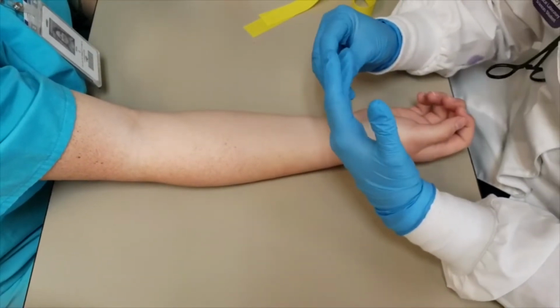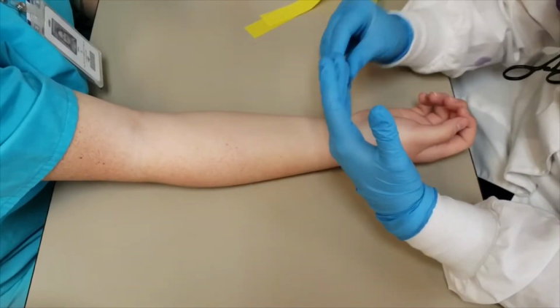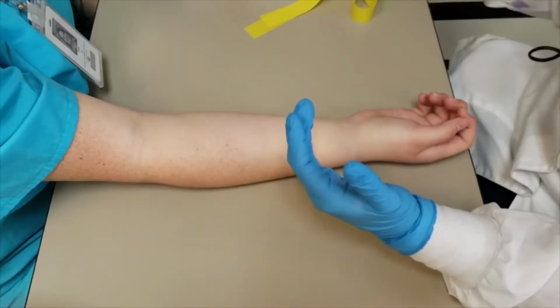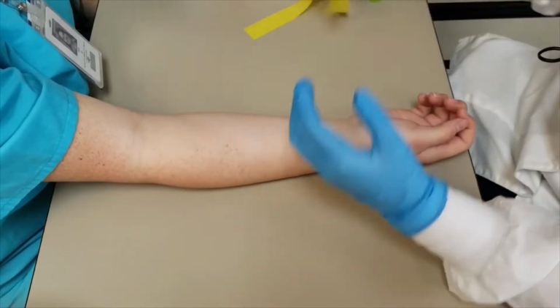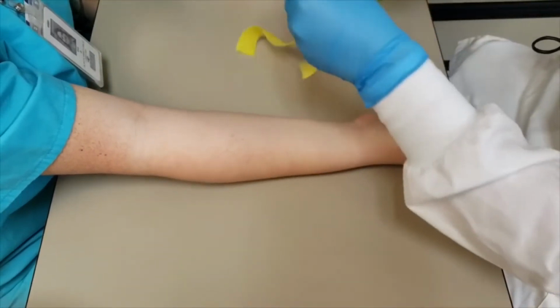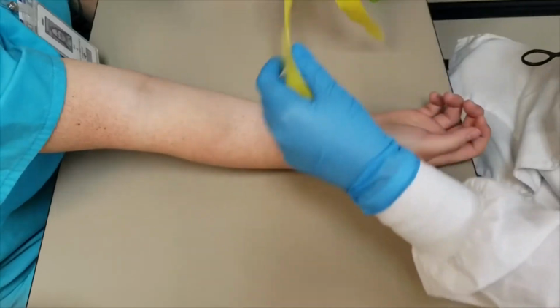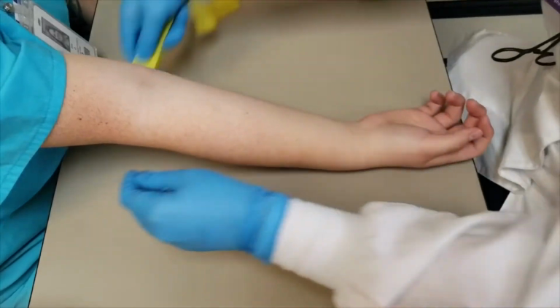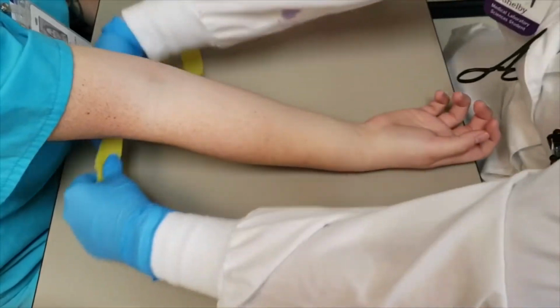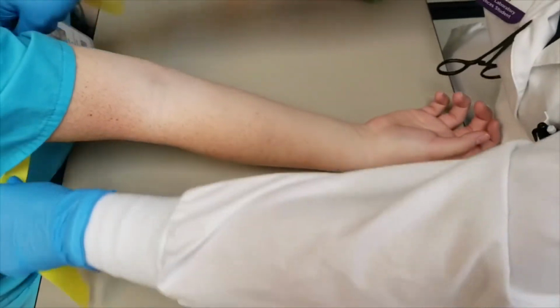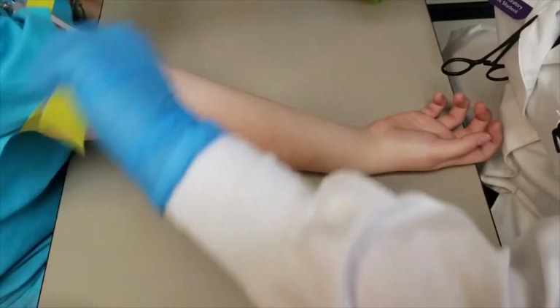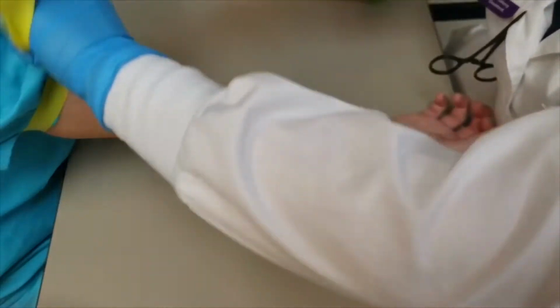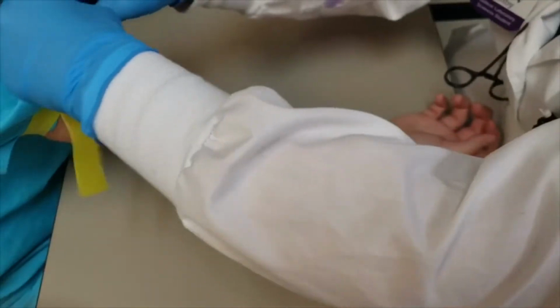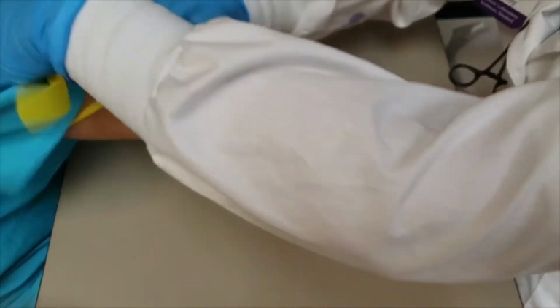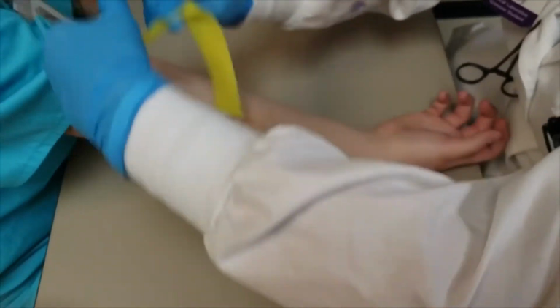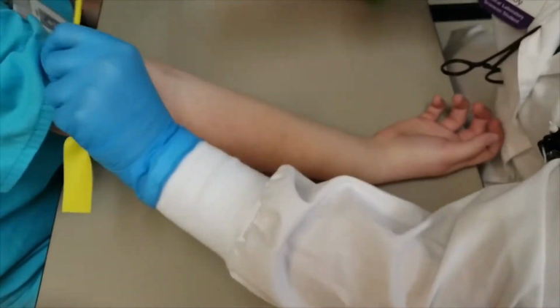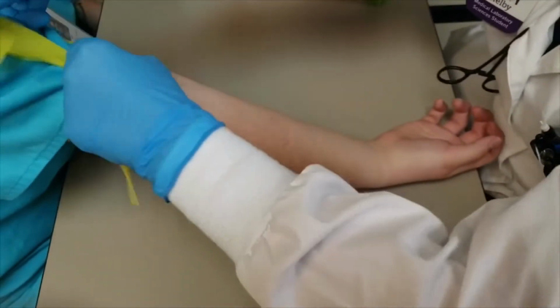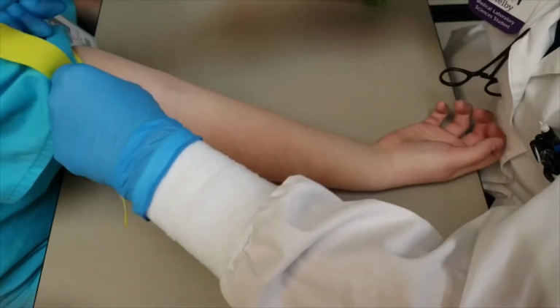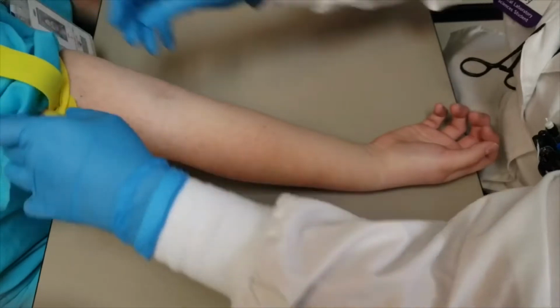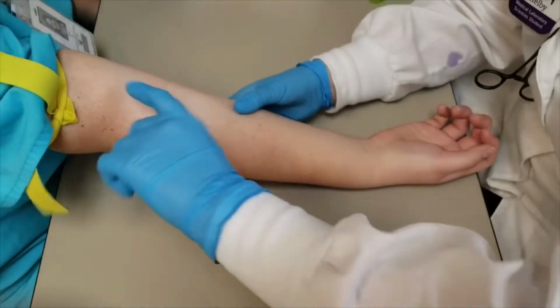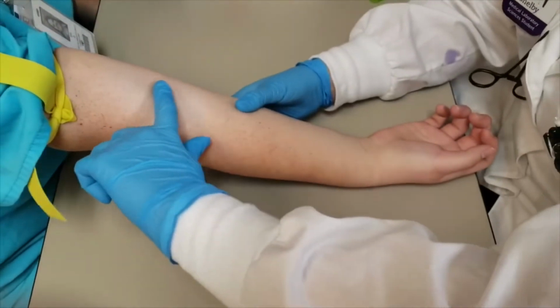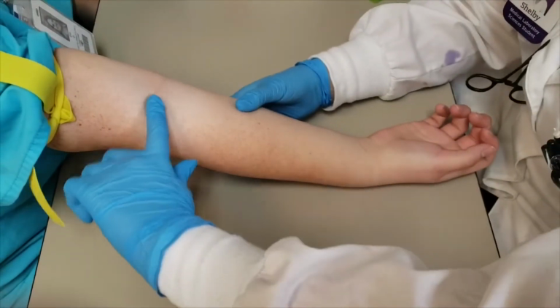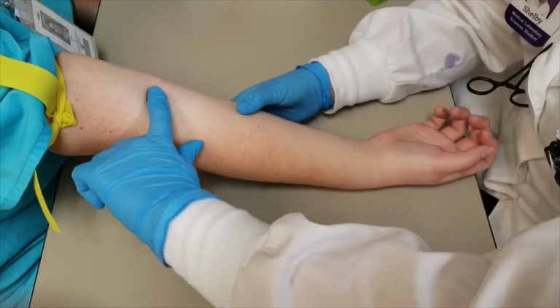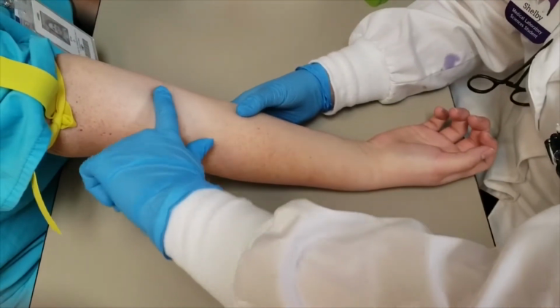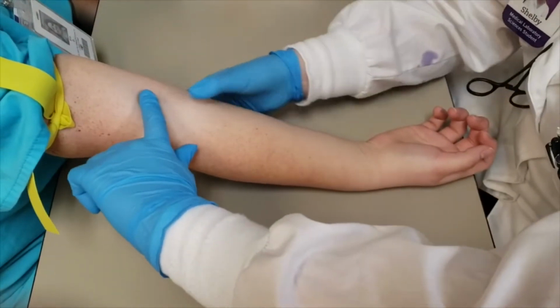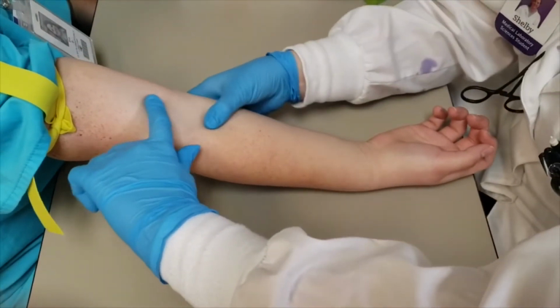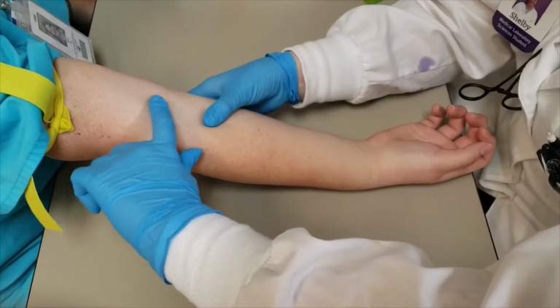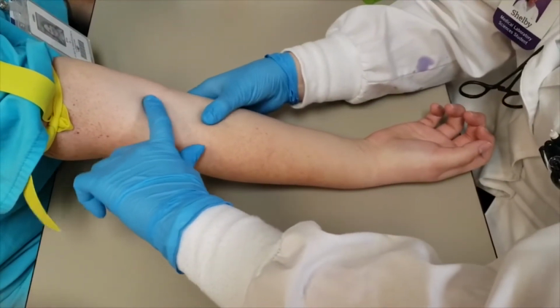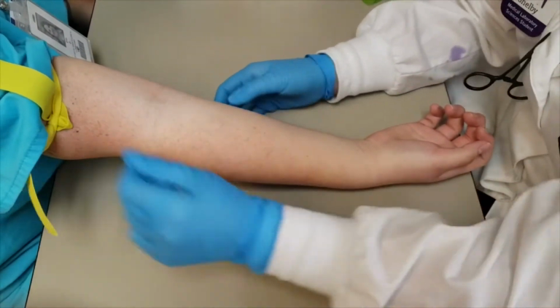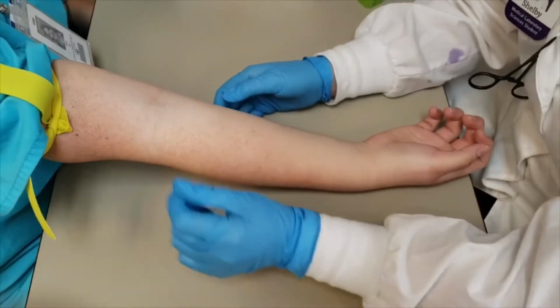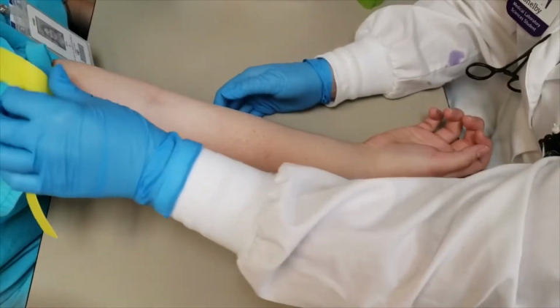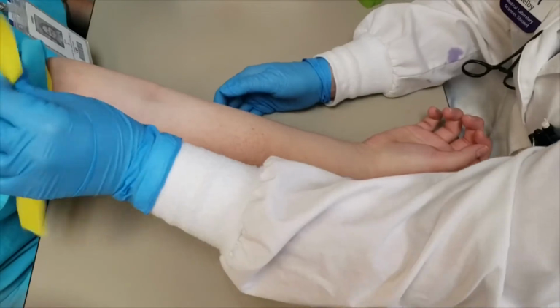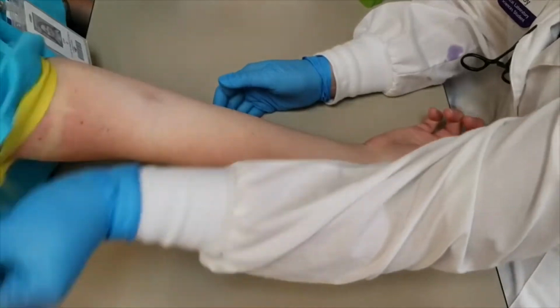First things first, you're going to put the tourniquet on, and you're going to find the vein. So you're going to feel around for a vein. Once you've found a good vein, then you can start preparing for the phlebotomy.